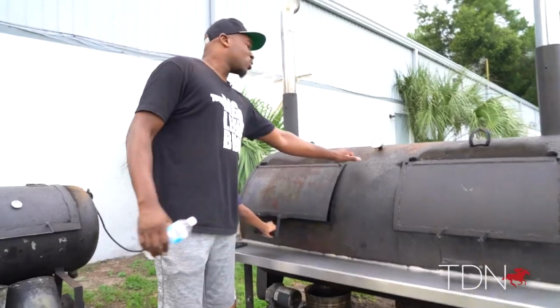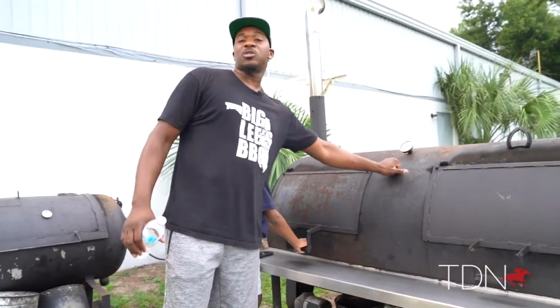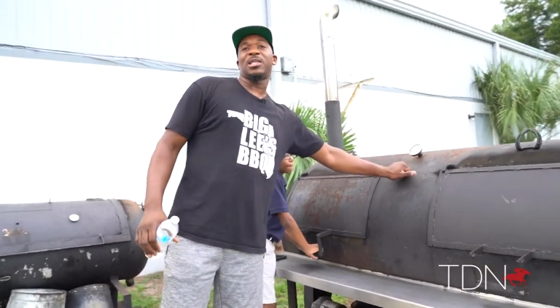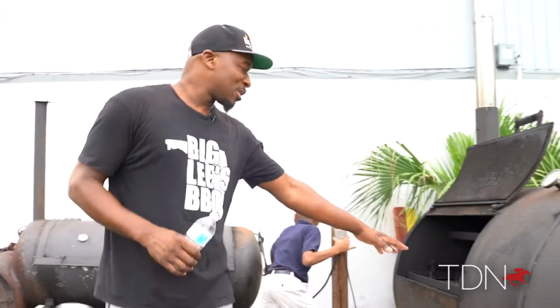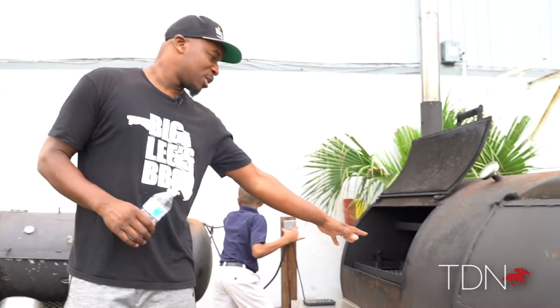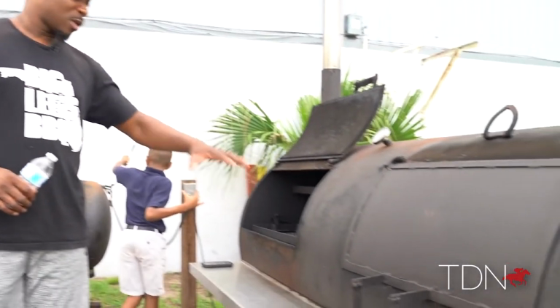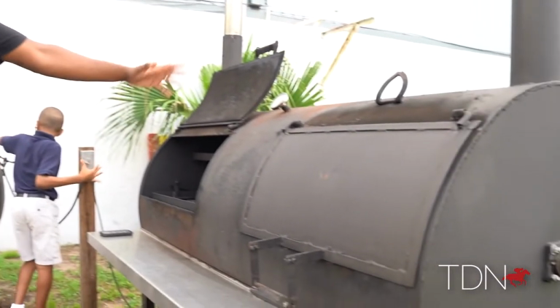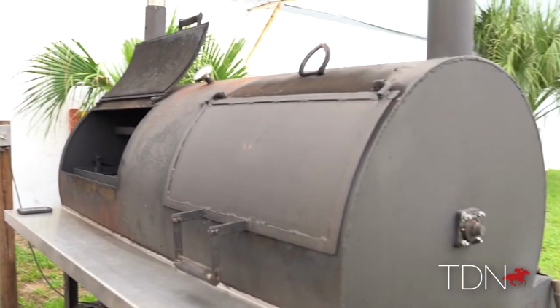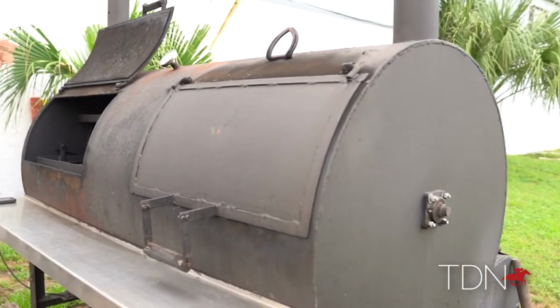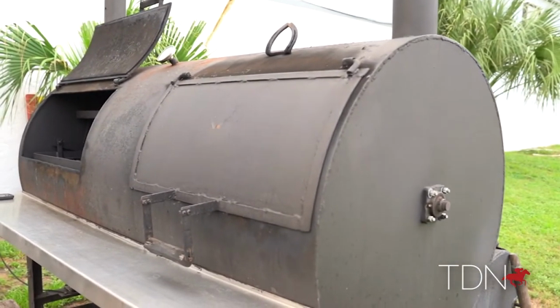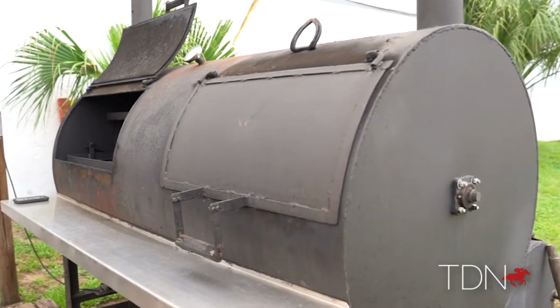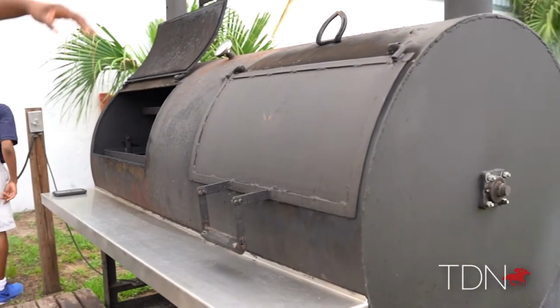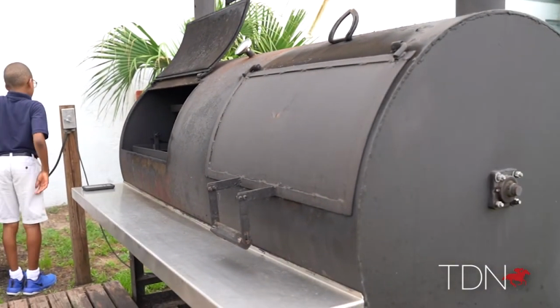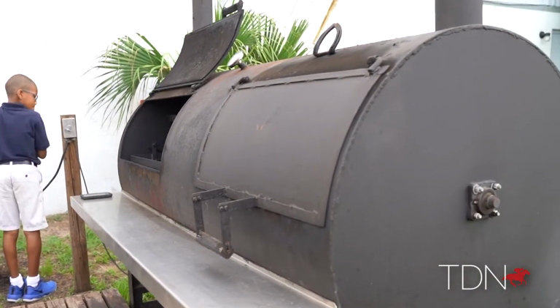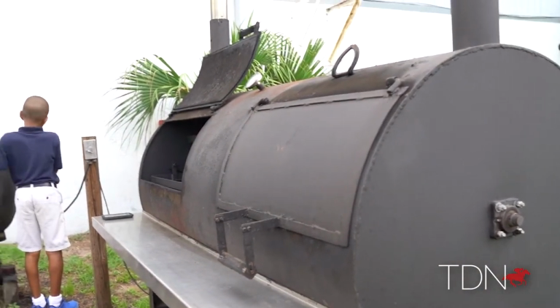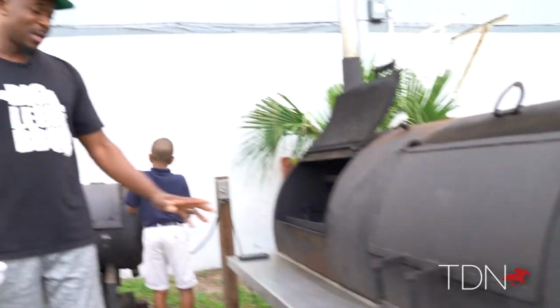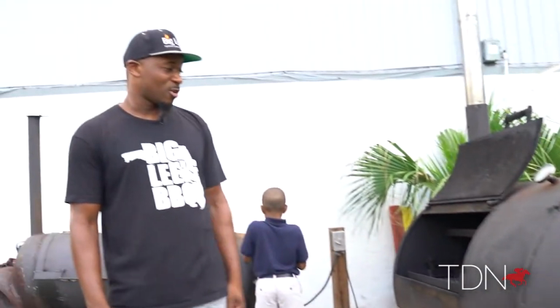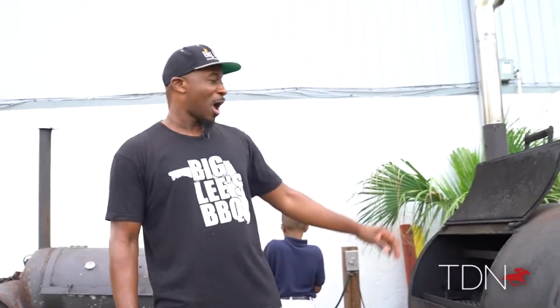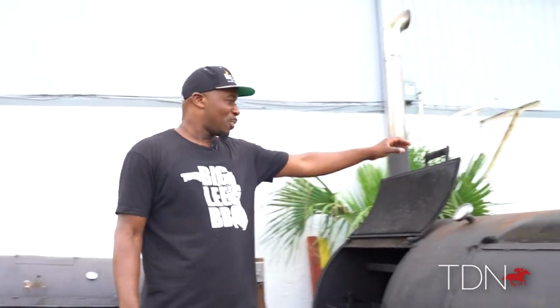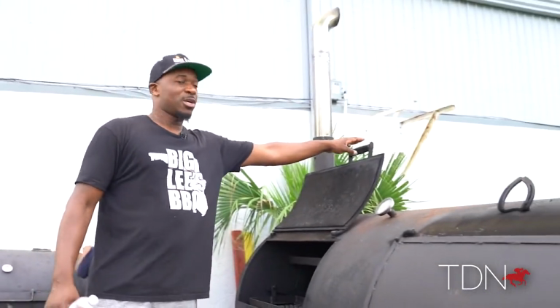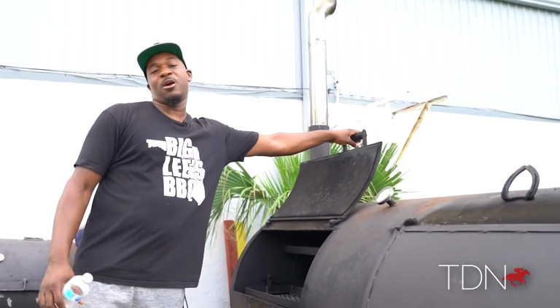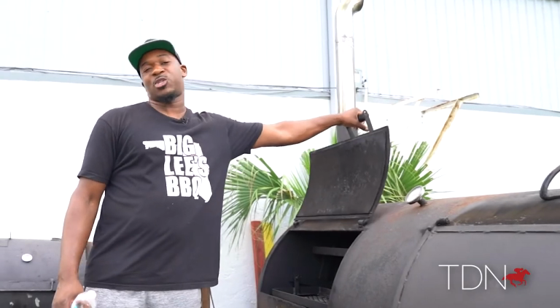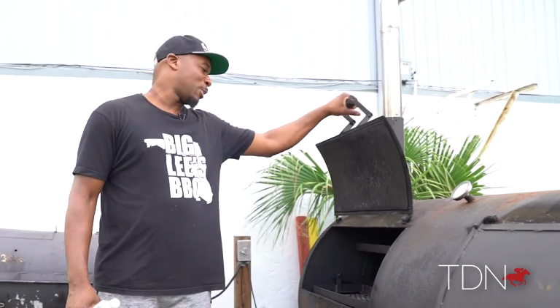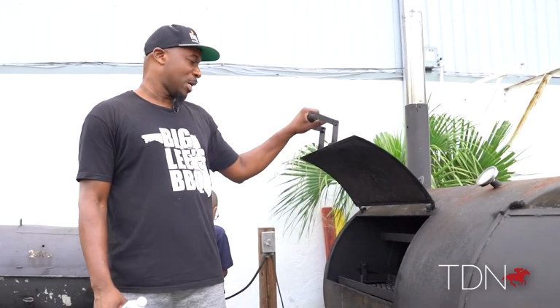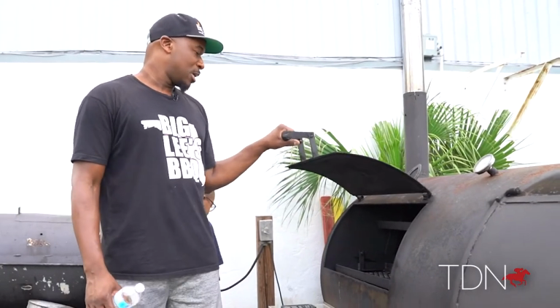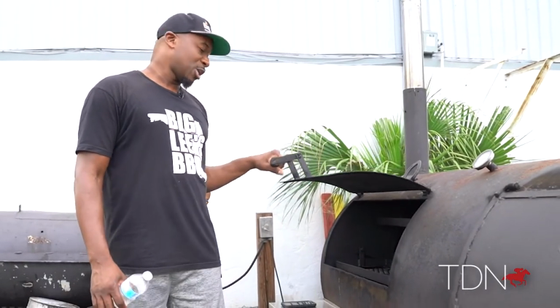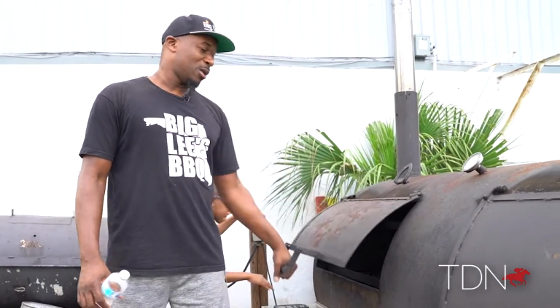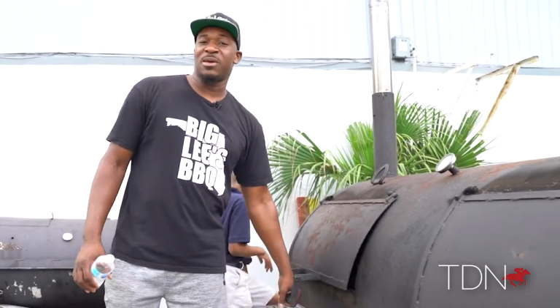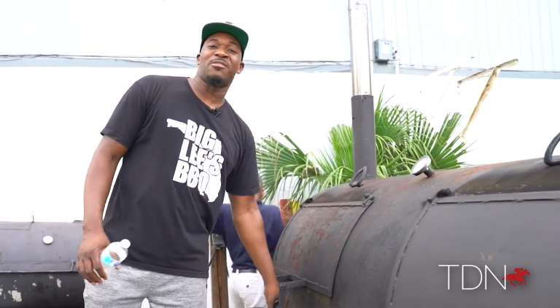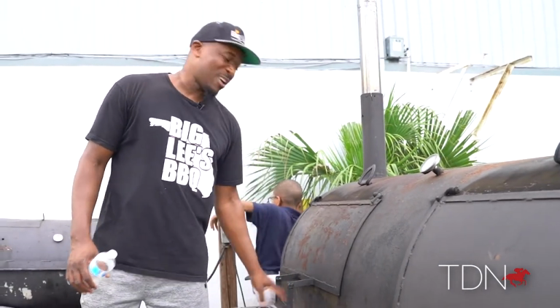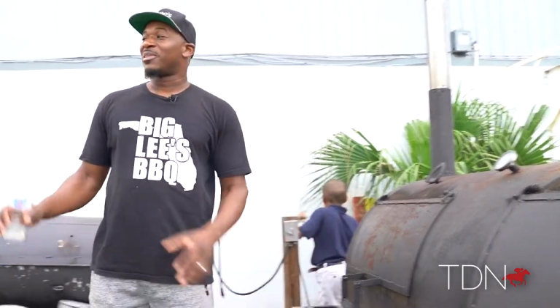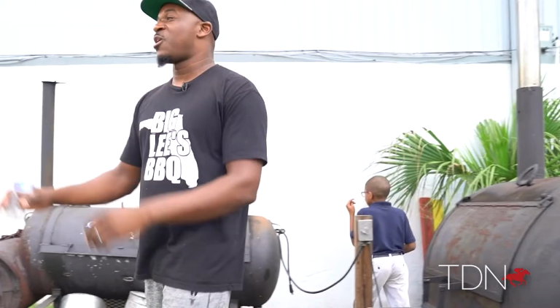This one's called Big Lee, and it's a rotisserie — everything rotates through that smoke chamber. It's got a firebox on the back part of the smoker and it does an incredible job. We put brisket on here, pork shoulders, beef ribs, chicken — you name it. We put everything on here.